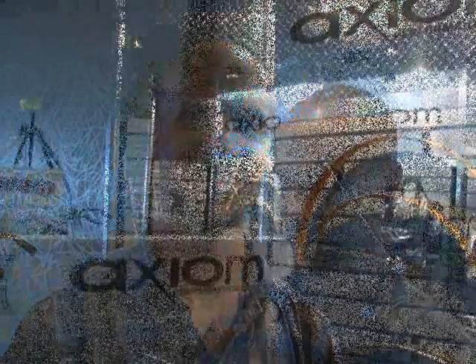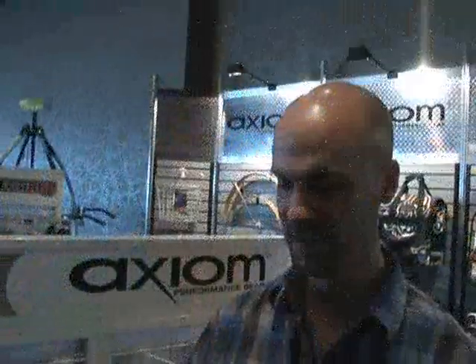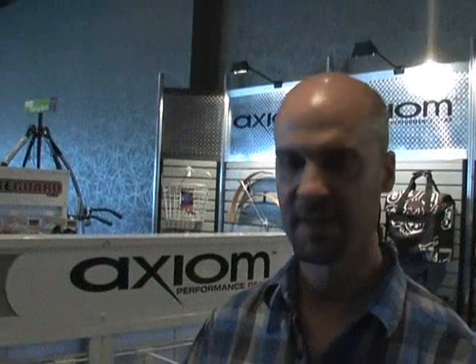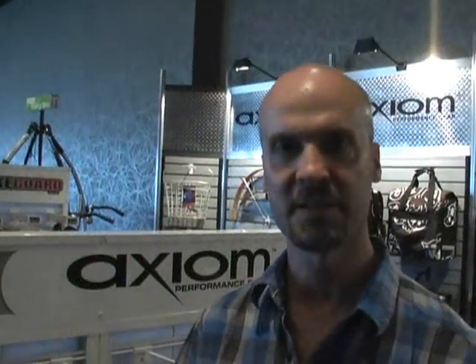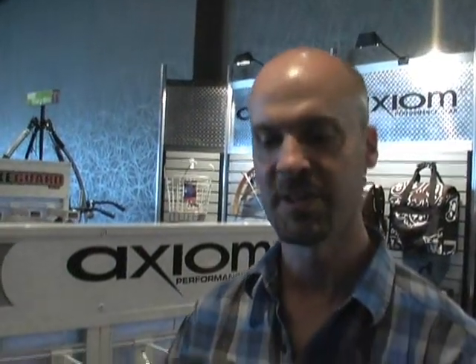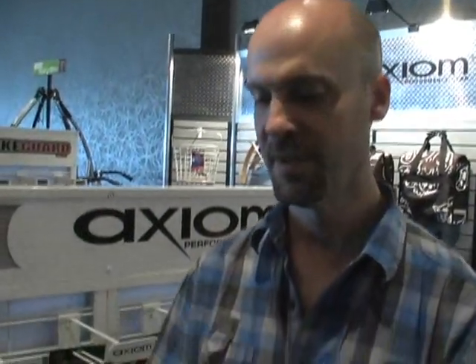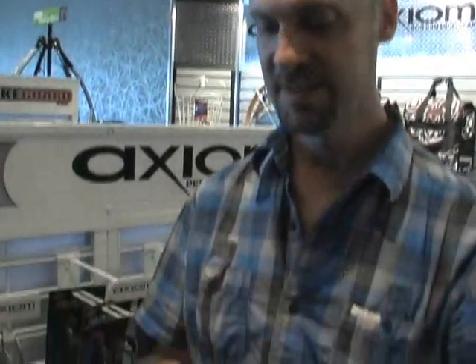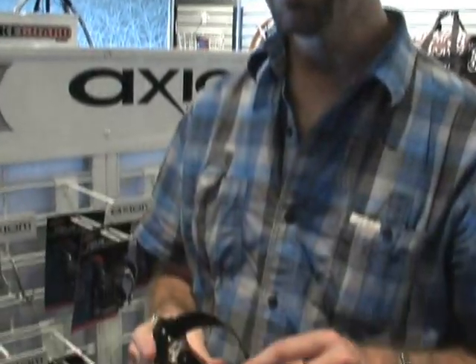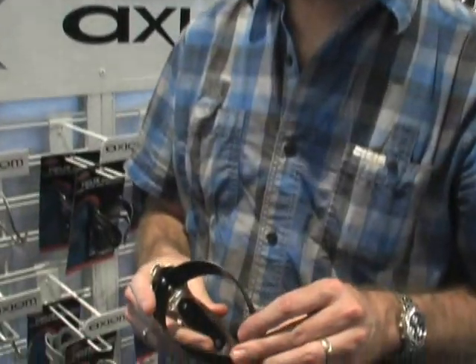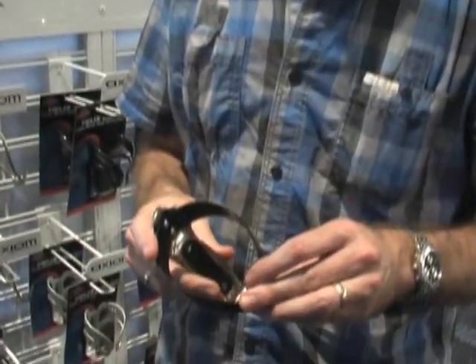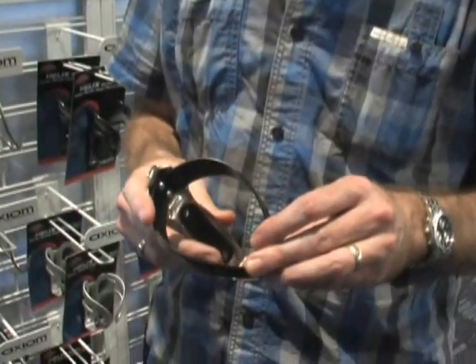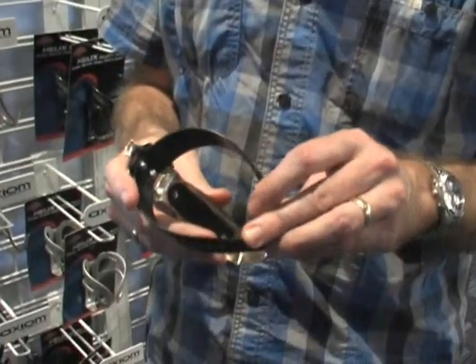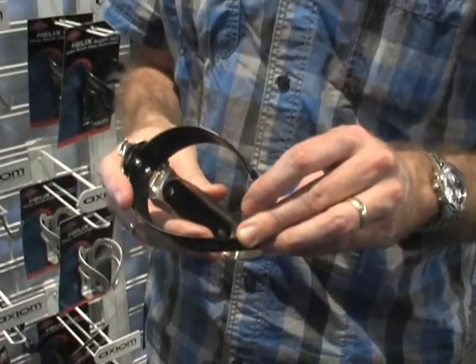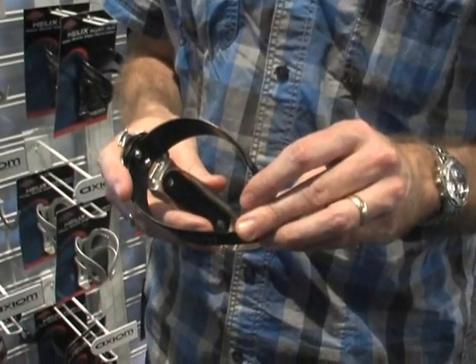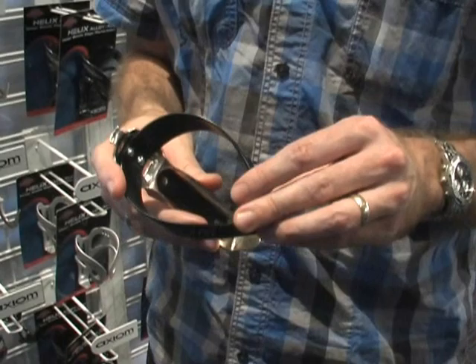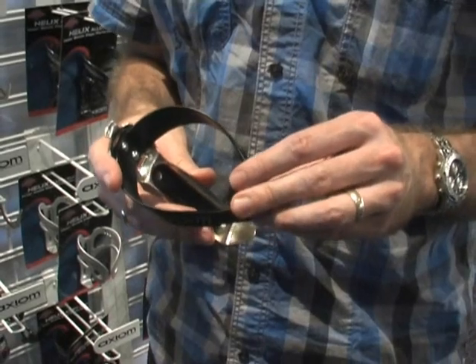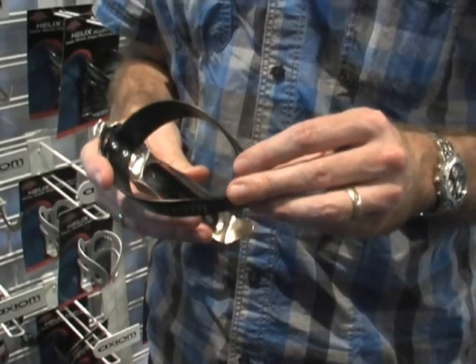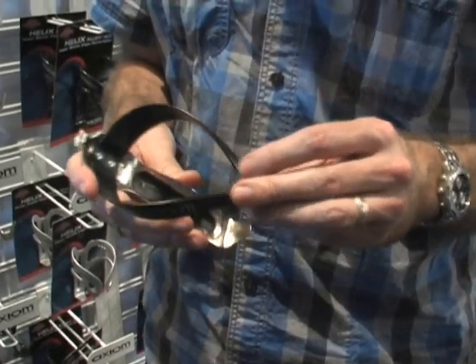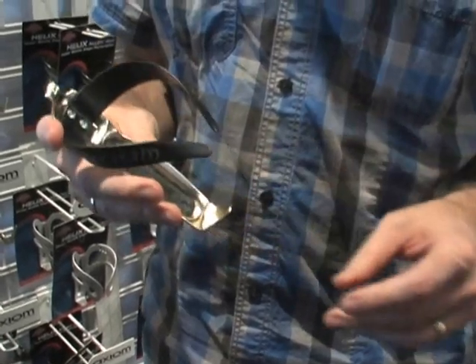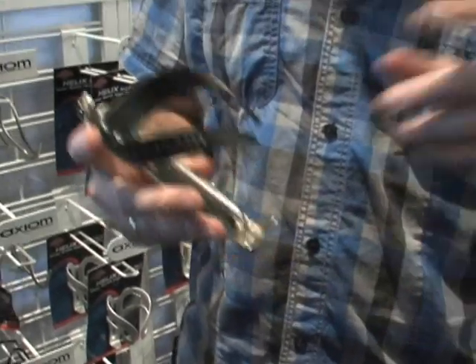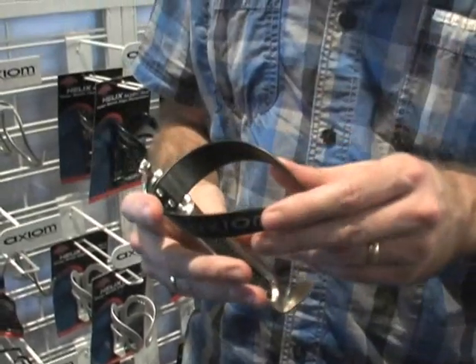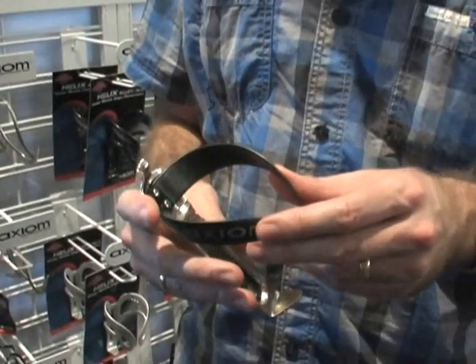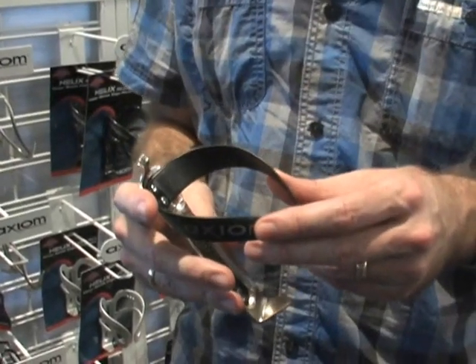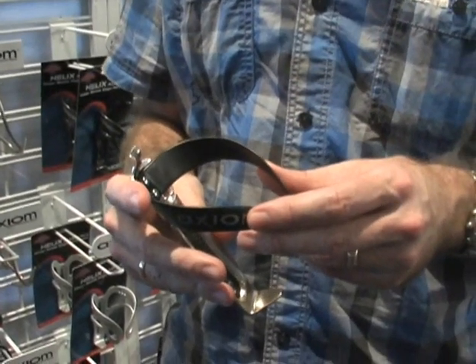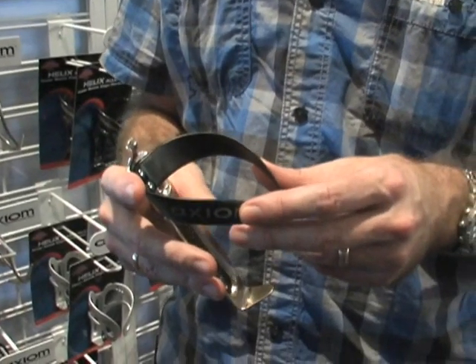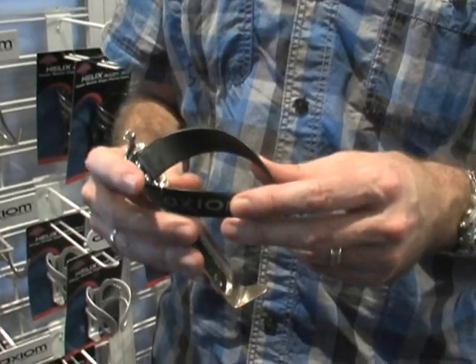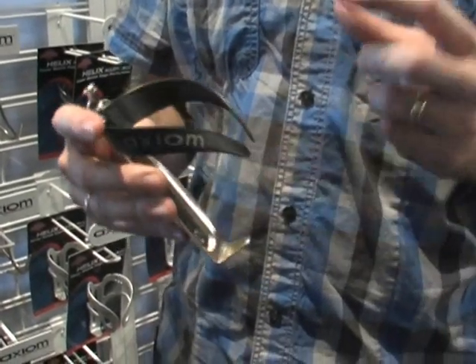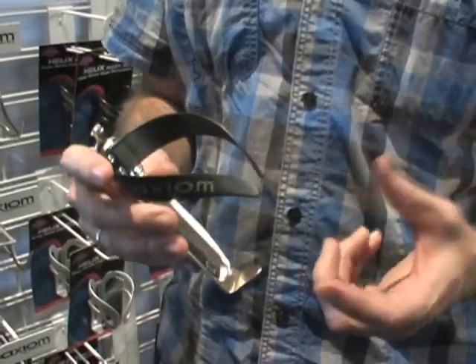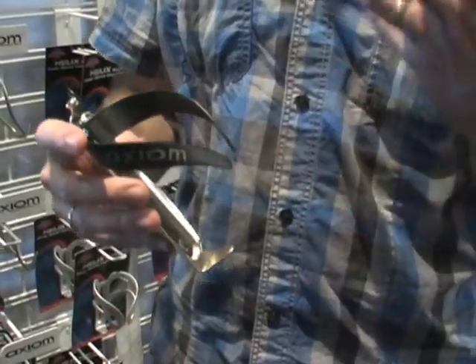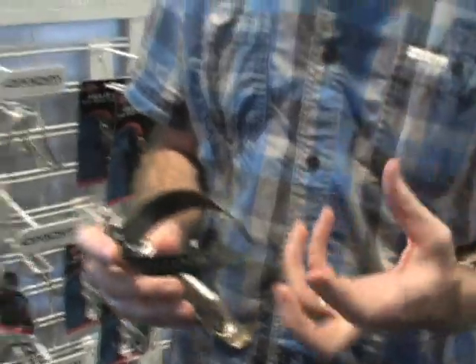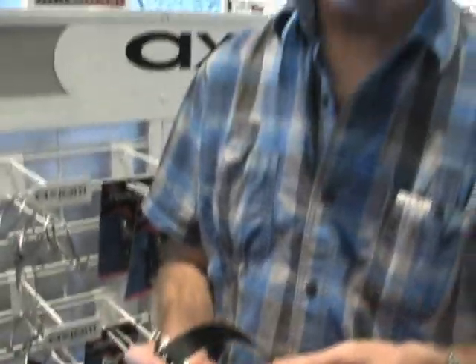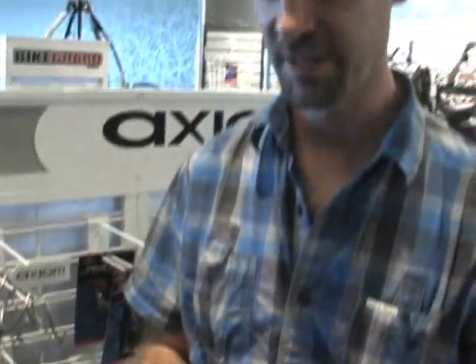Here I've got the Helix Pro. This is a cage we worked on with the Symmetrix team that we used to sponsor. They wanted to have the performance of carbon, but it was too flexible and bottles were ejecting.